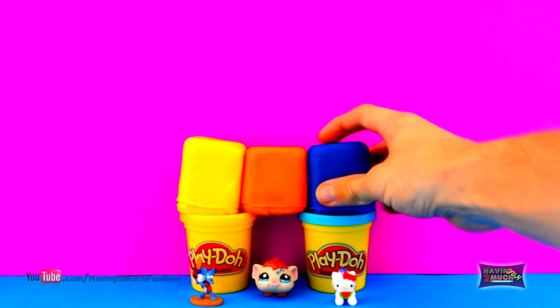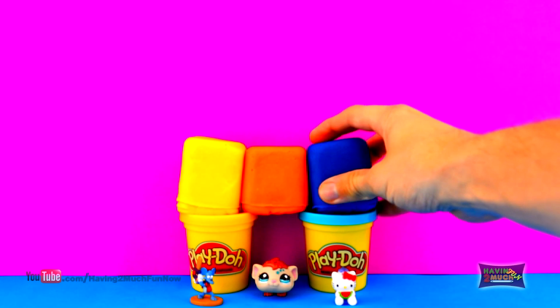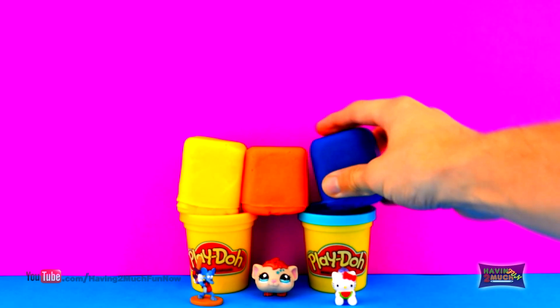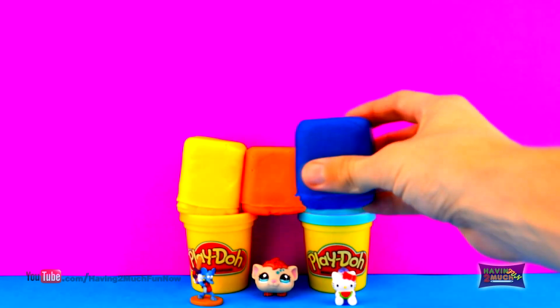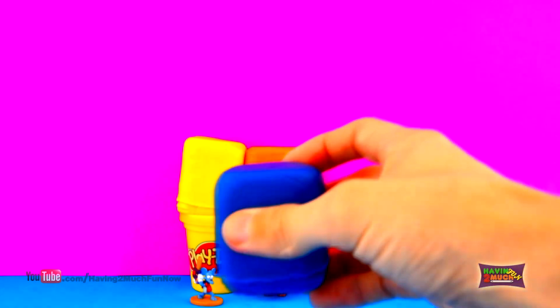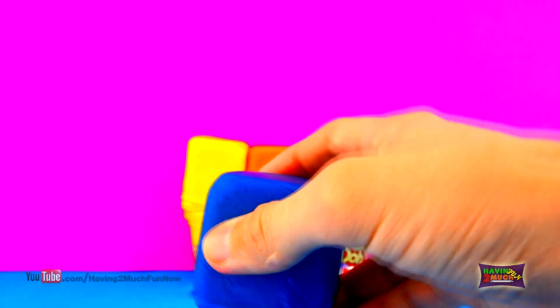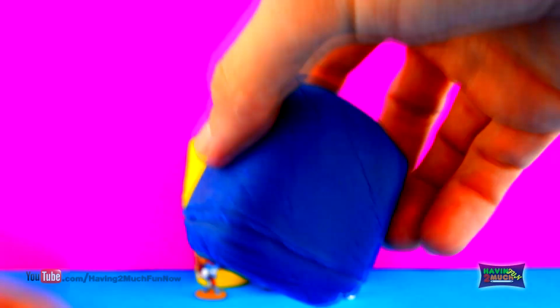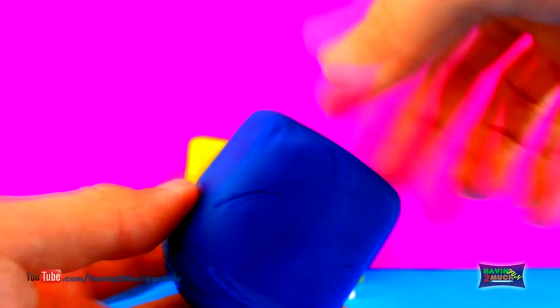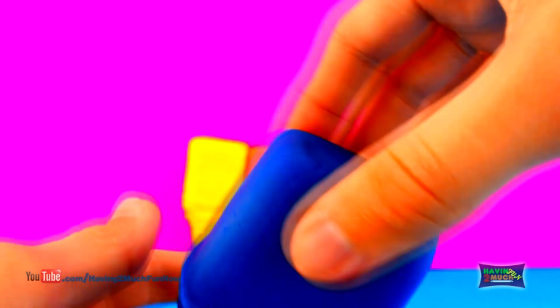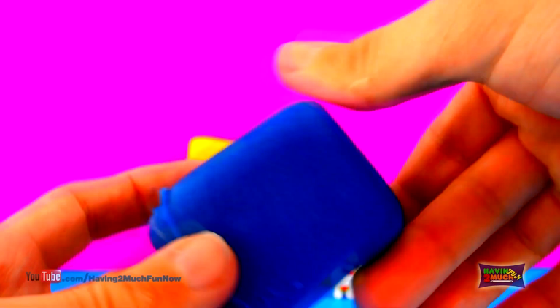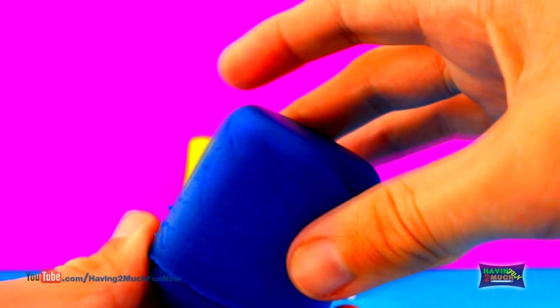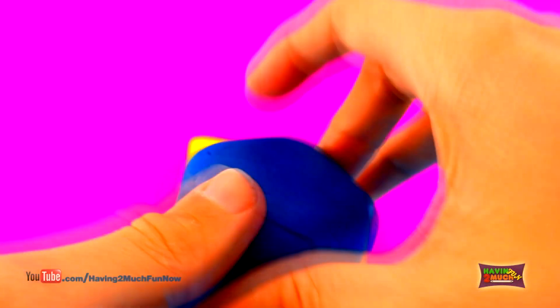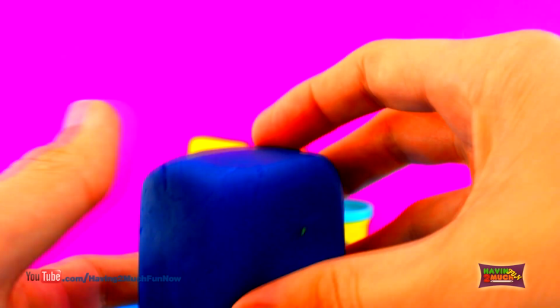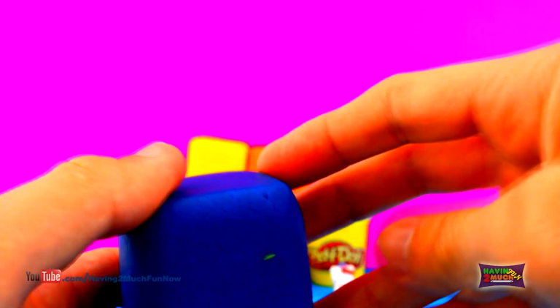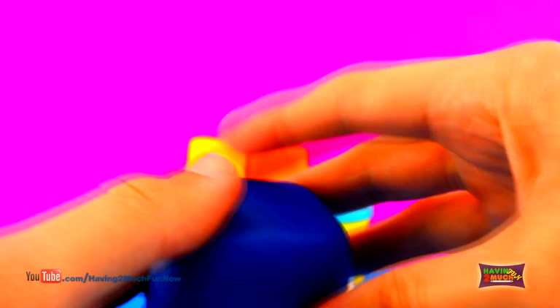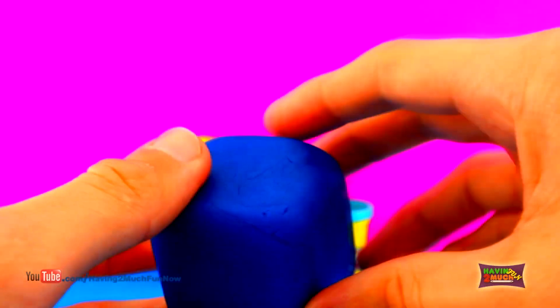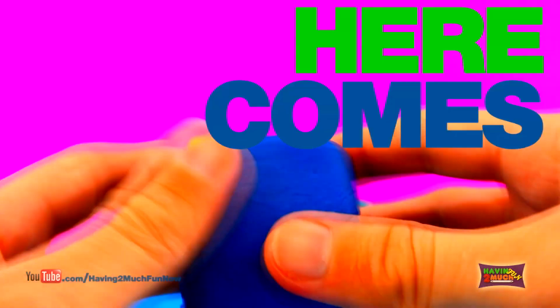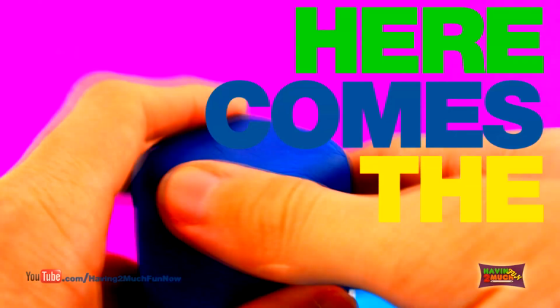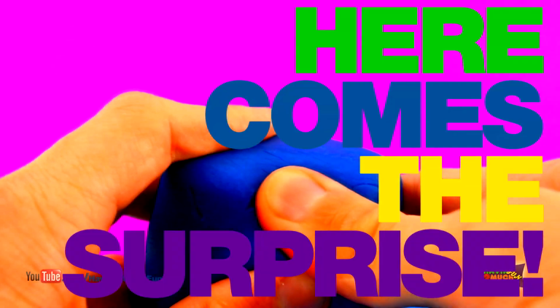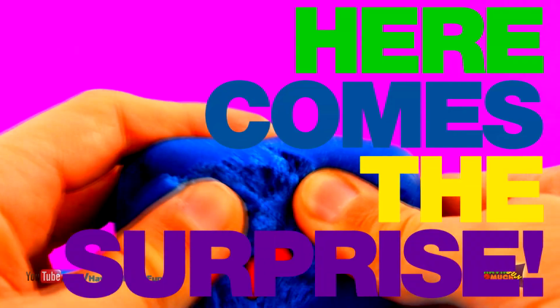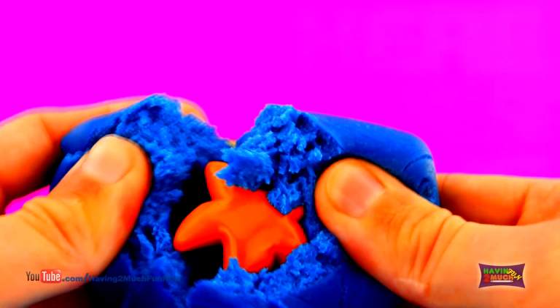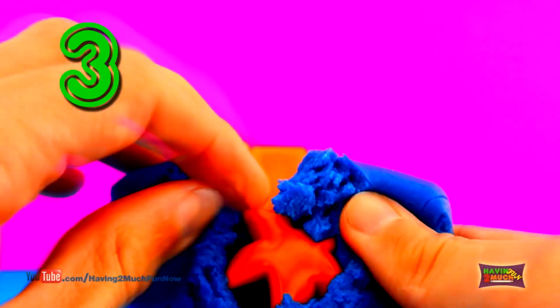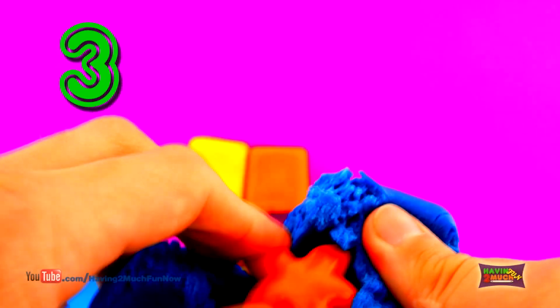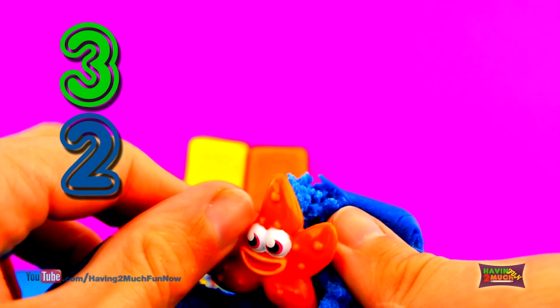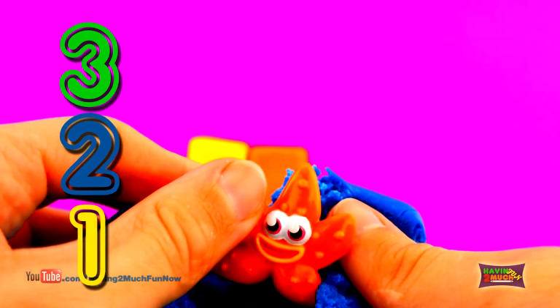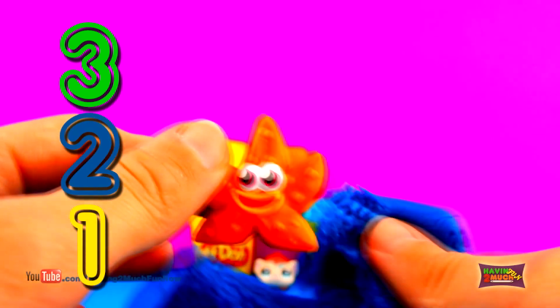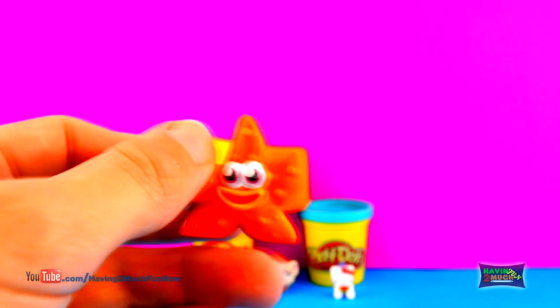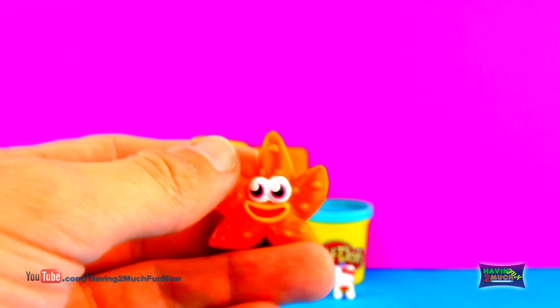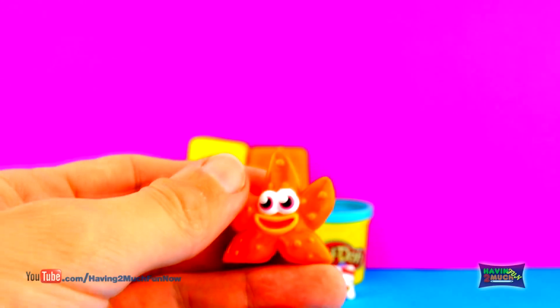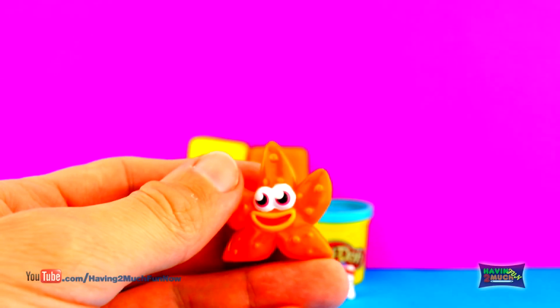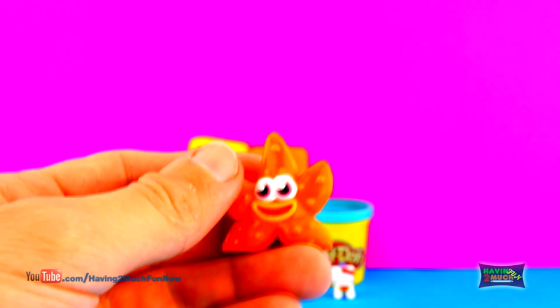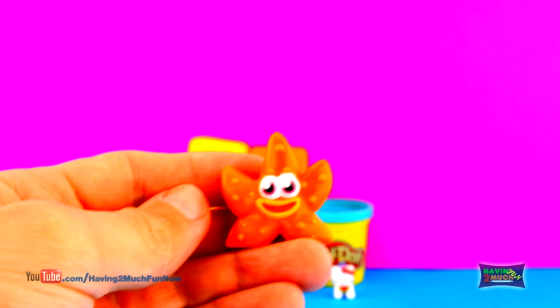Up next, let's check out the blue Play-Doh surprise. Here comes the surprise. 3, 2, 1. It's Bumble from Mushy Monster.